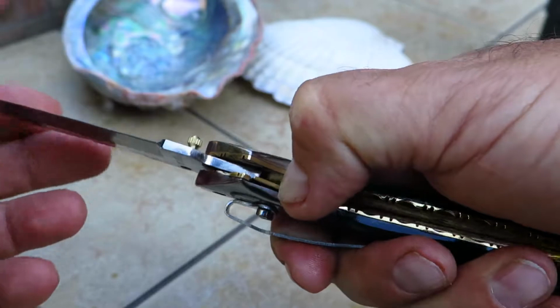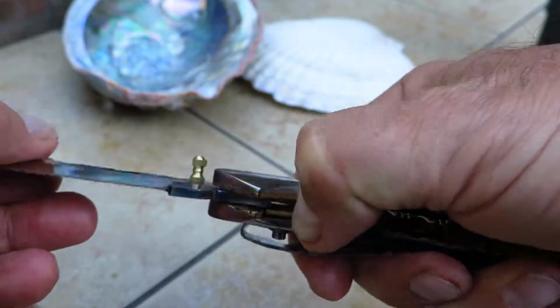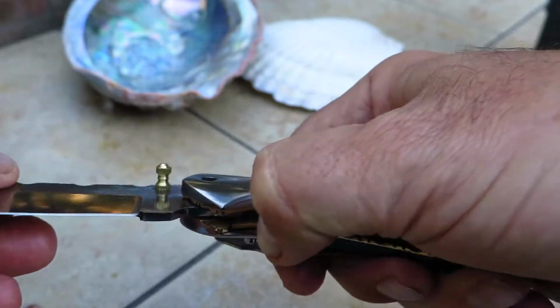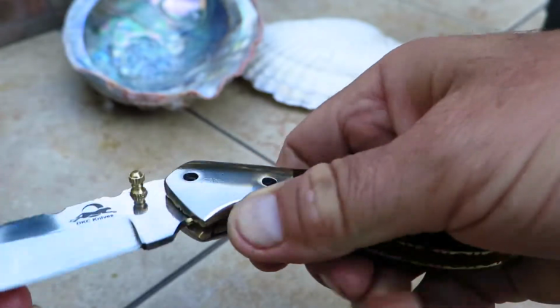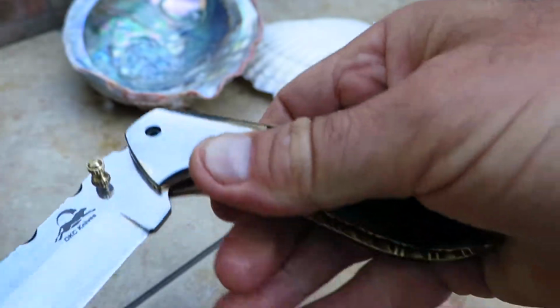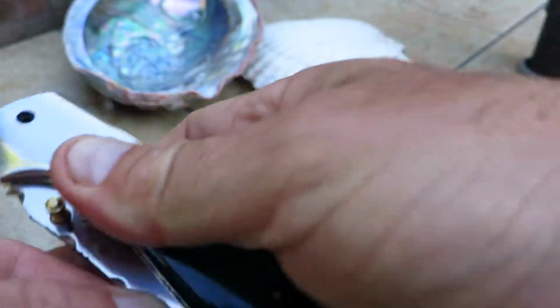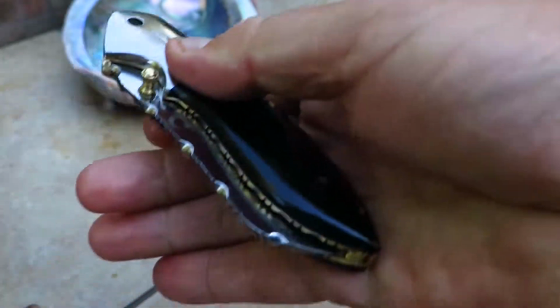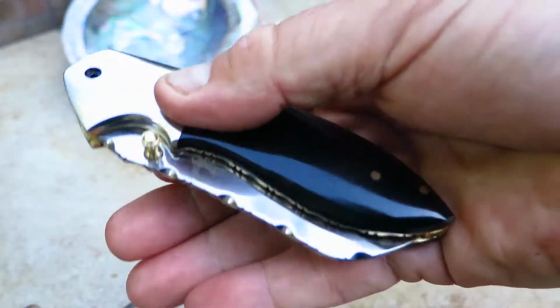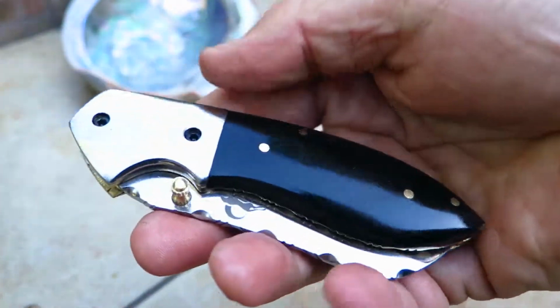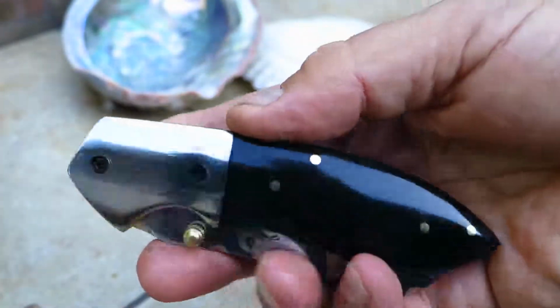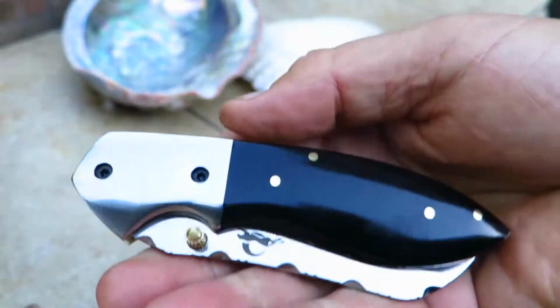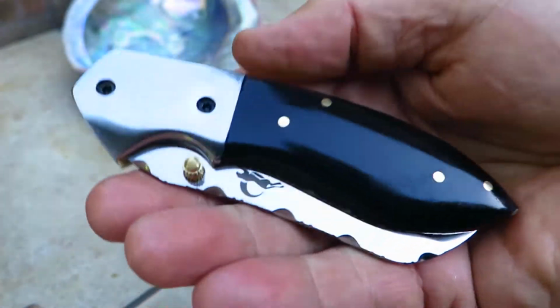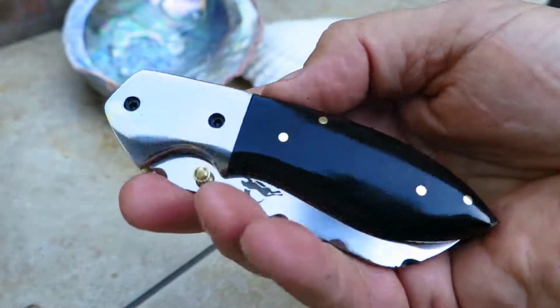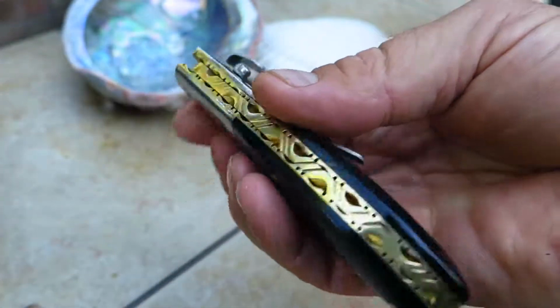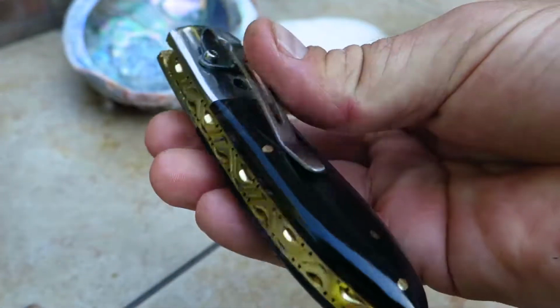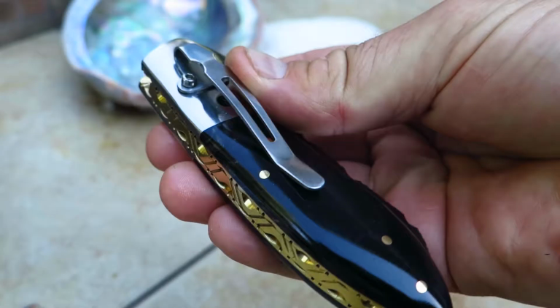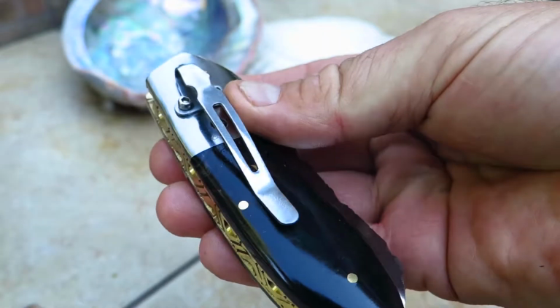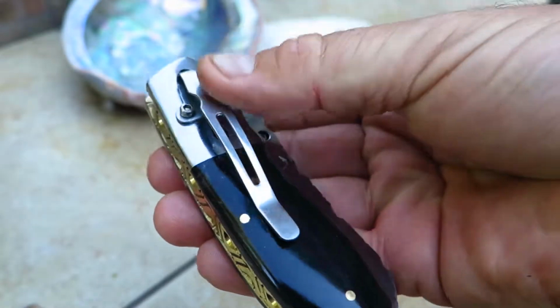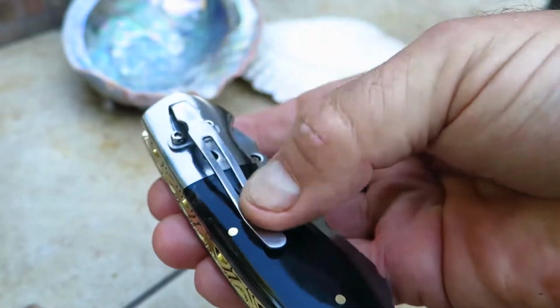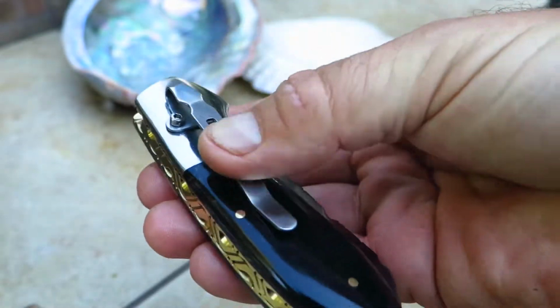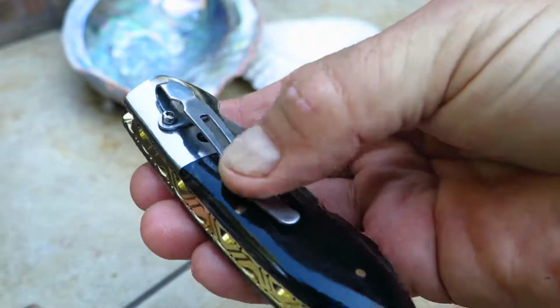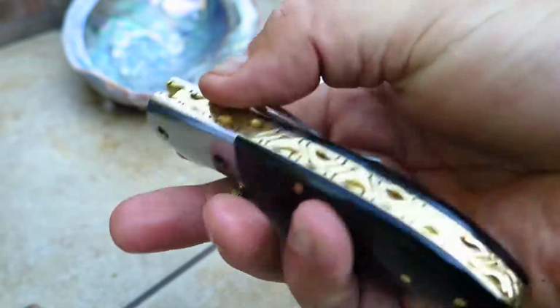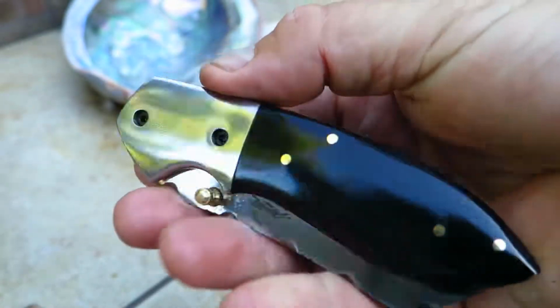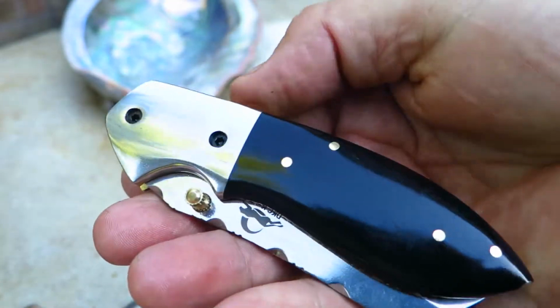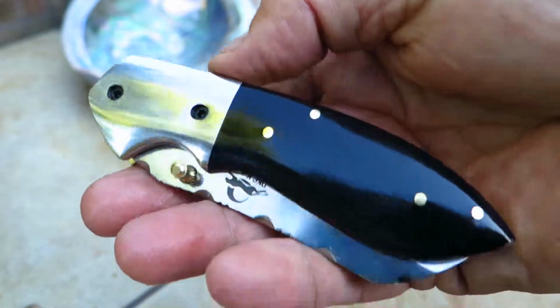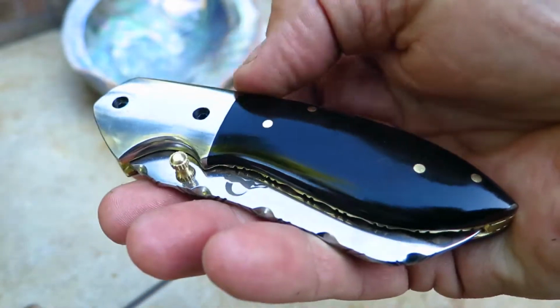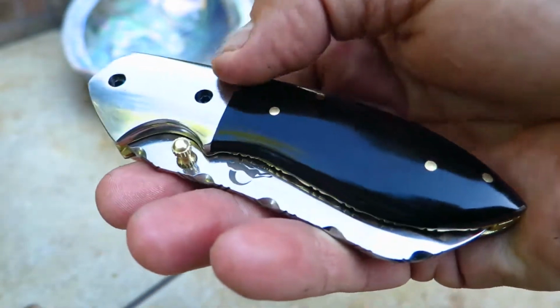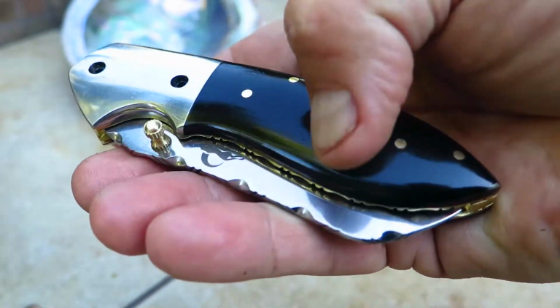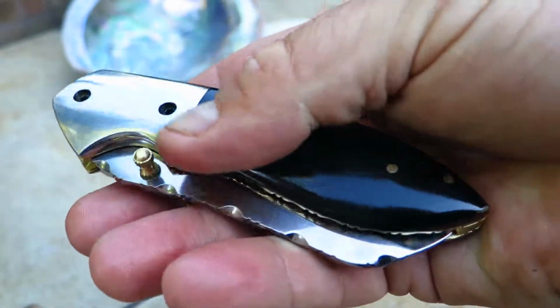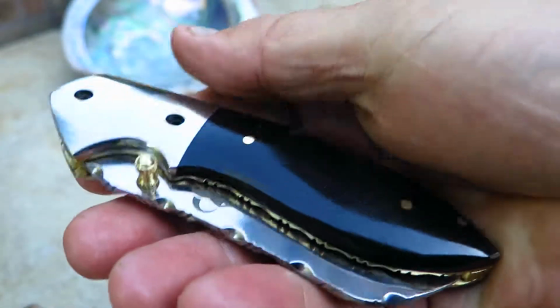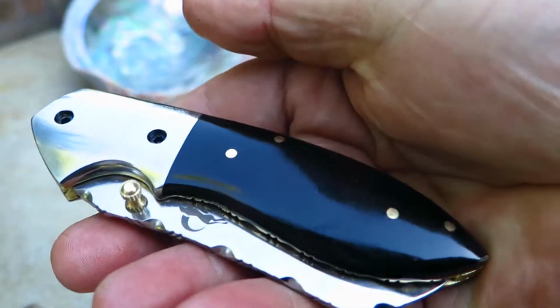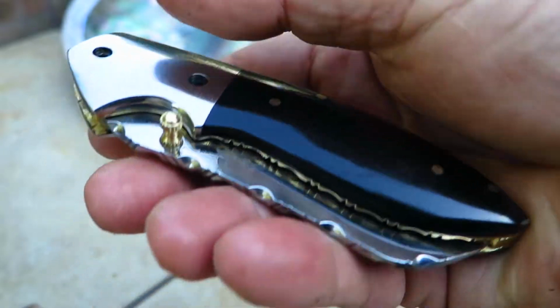It's got a liner lock, so you push it and close it. Good hefty knife, really cool piece. We put a pocket clip on it for you pocket clip fans. Gorgeous piece.